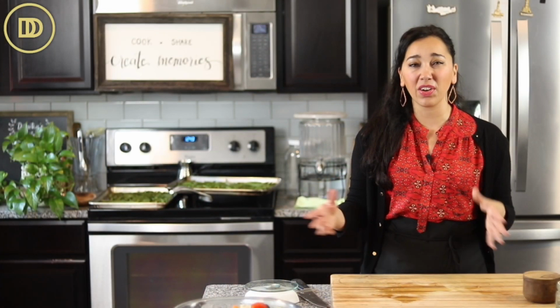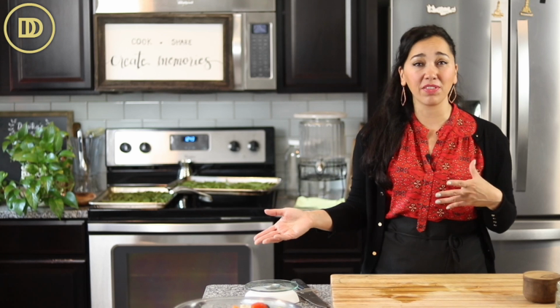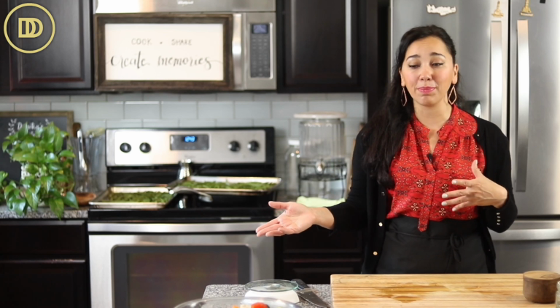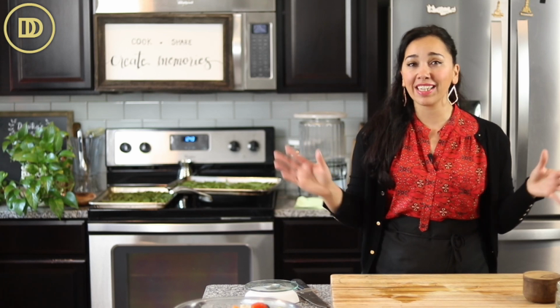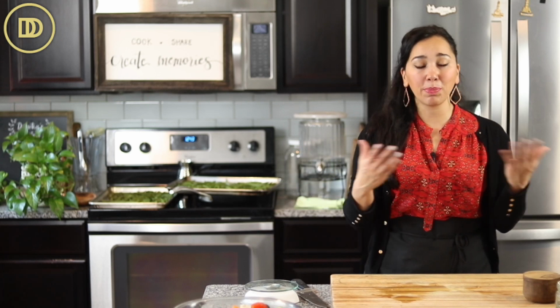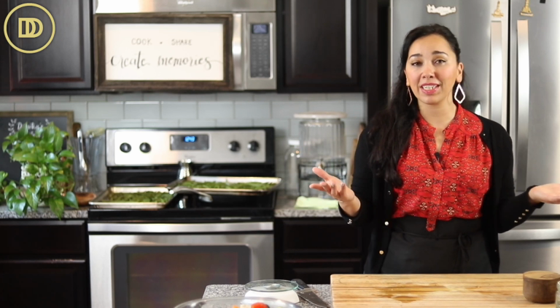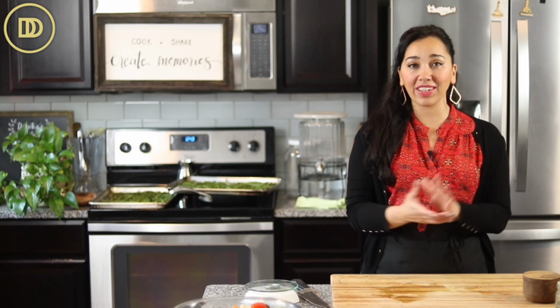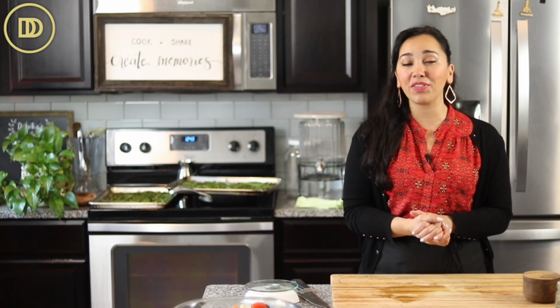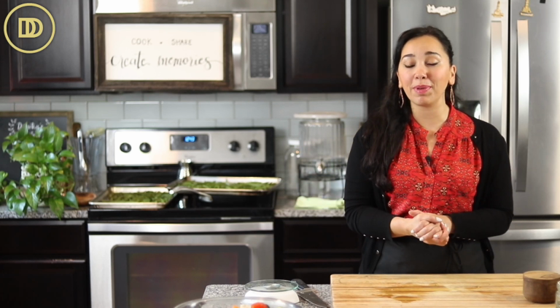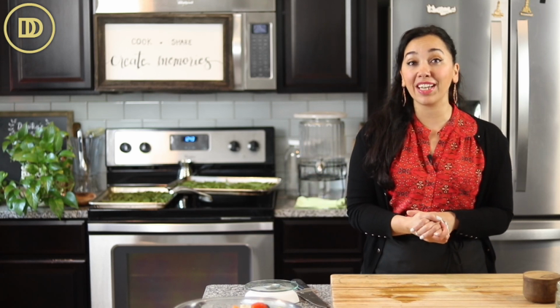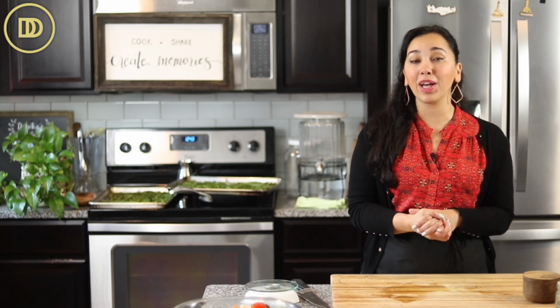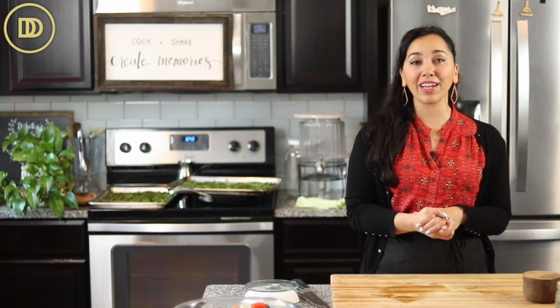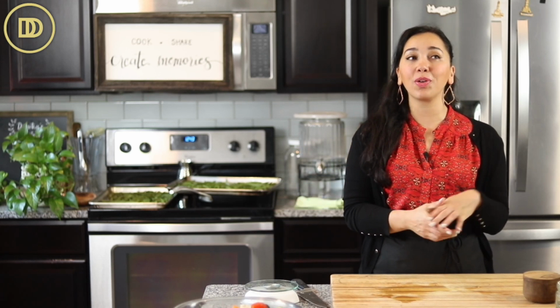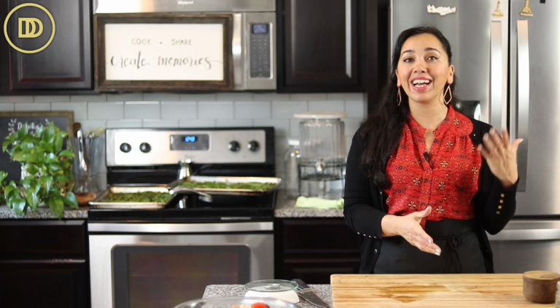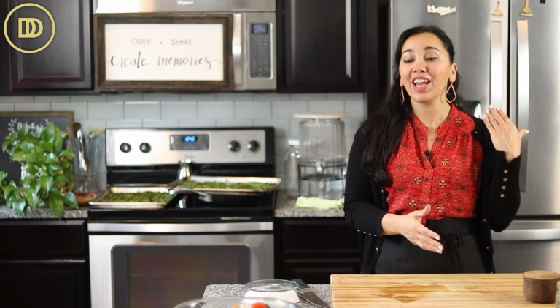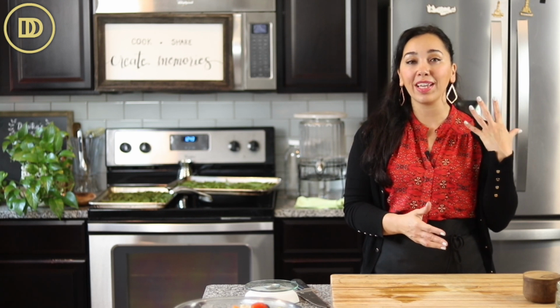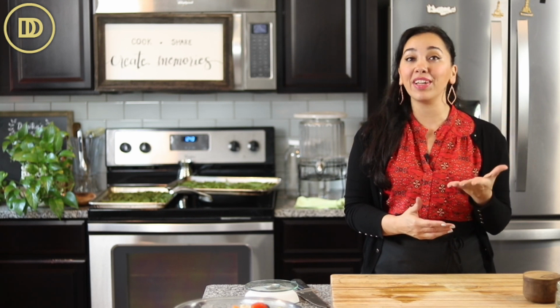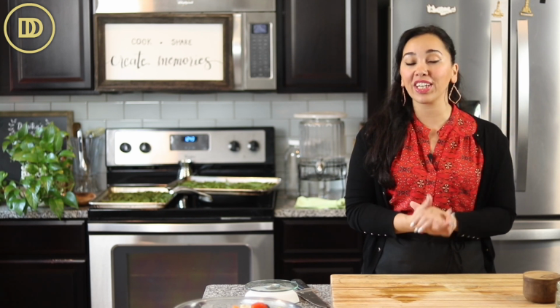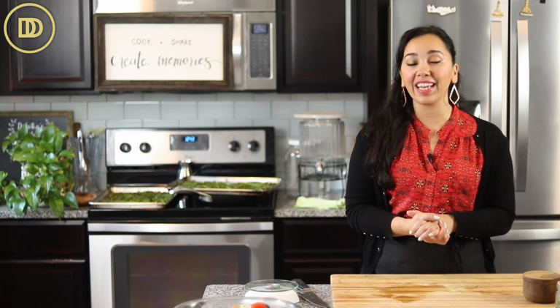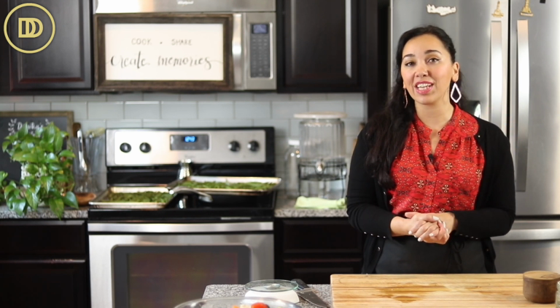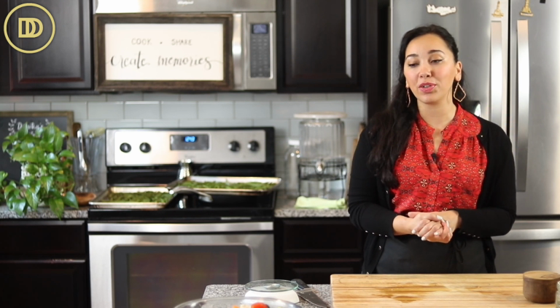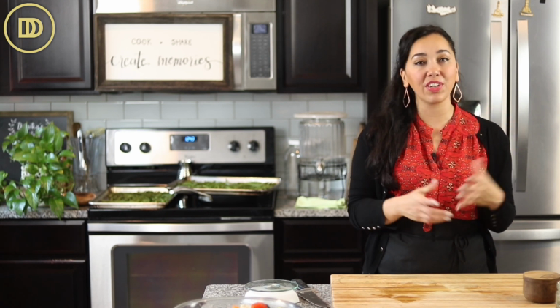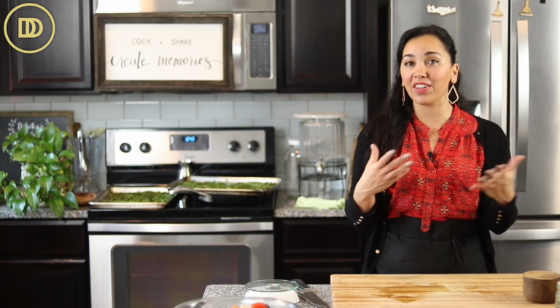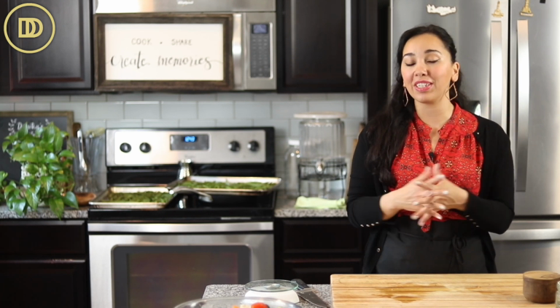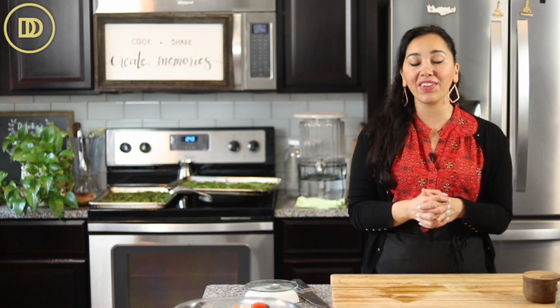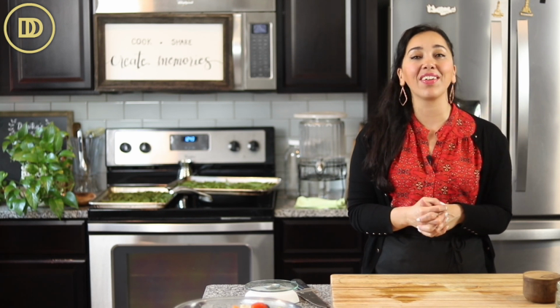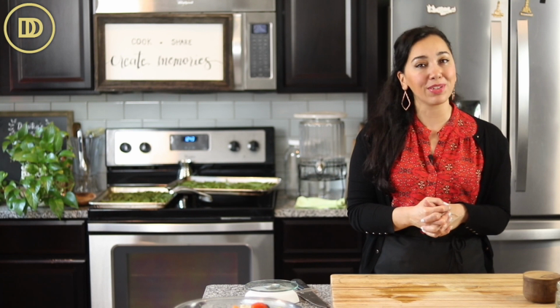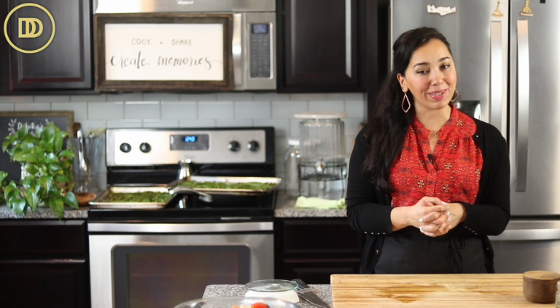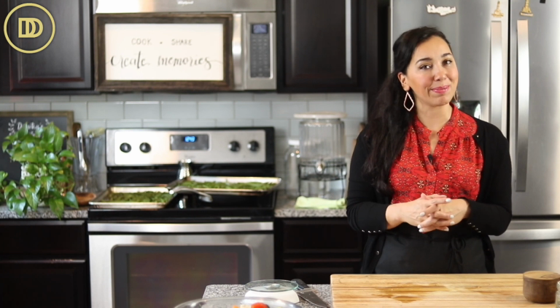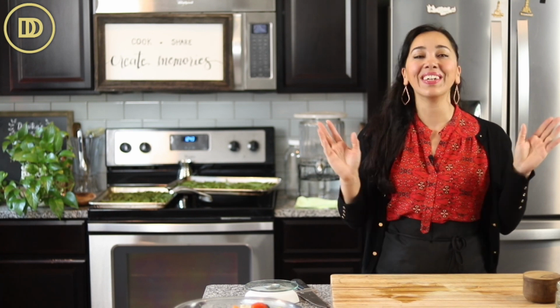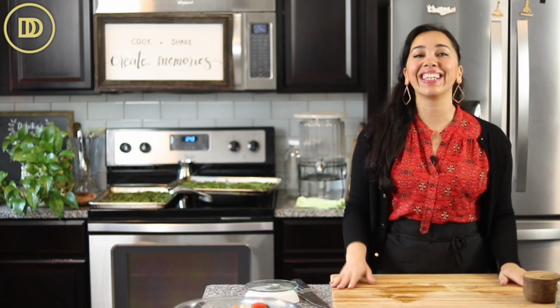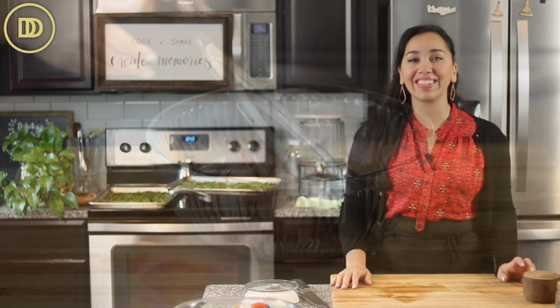They cook in about 15 minutes, and to put them together is another 15 minutes. If you want to be extra organized, you can marinate your chicken a day ahead of time in your refrigerator and then just put it together and have it on the table in 30 minutes. Let's get started.